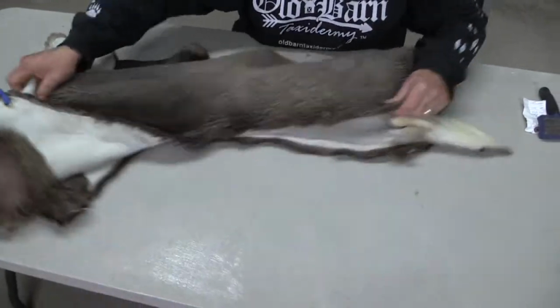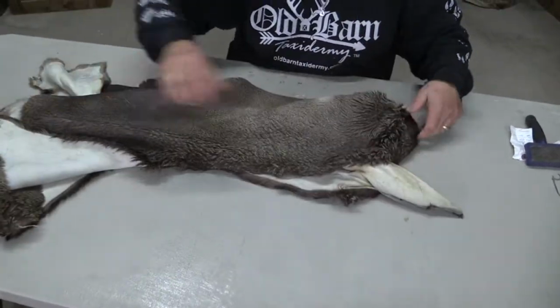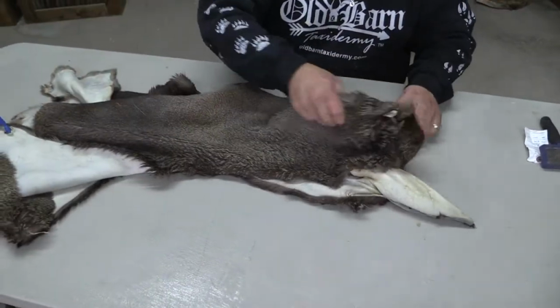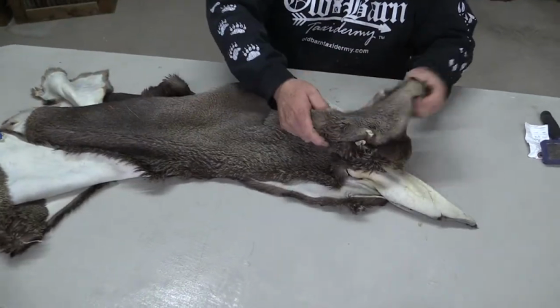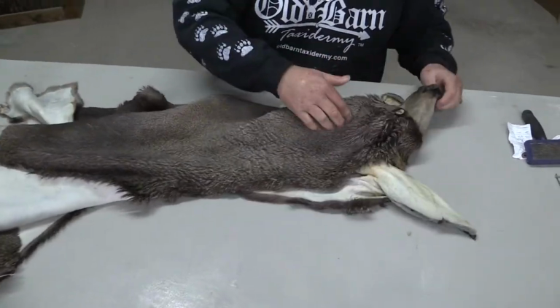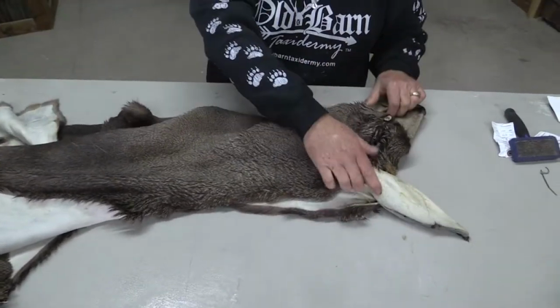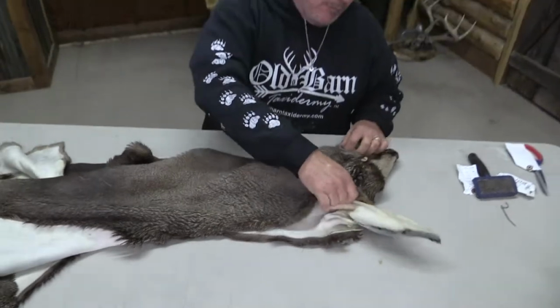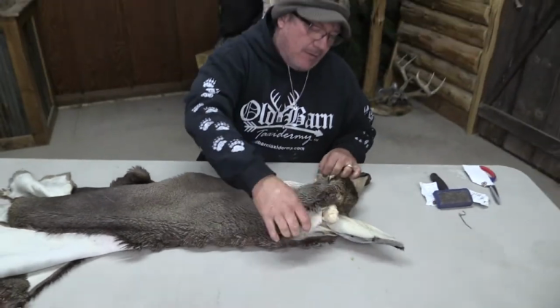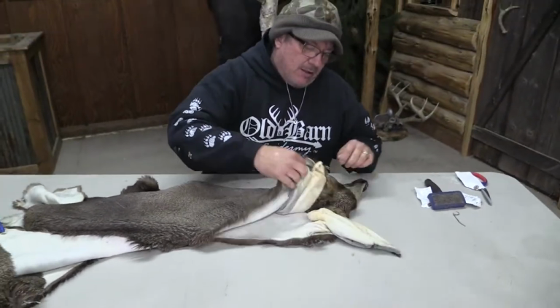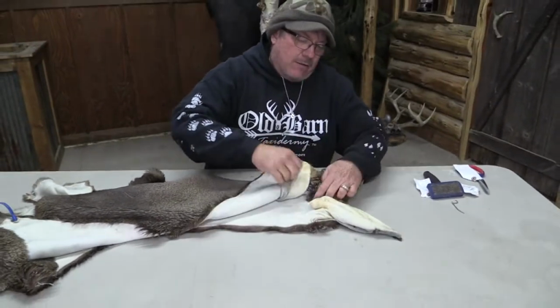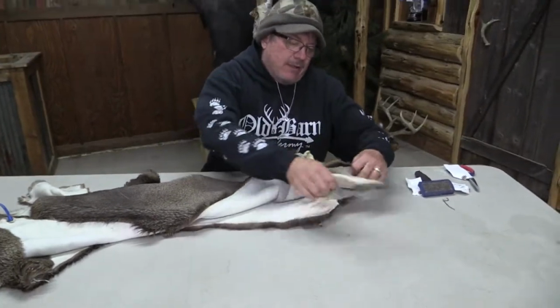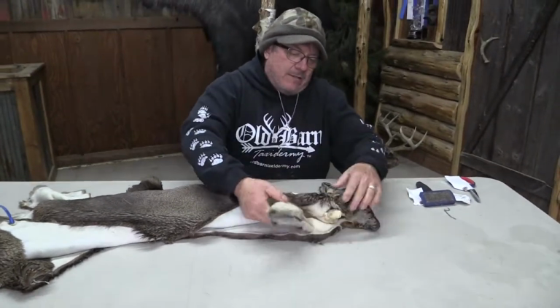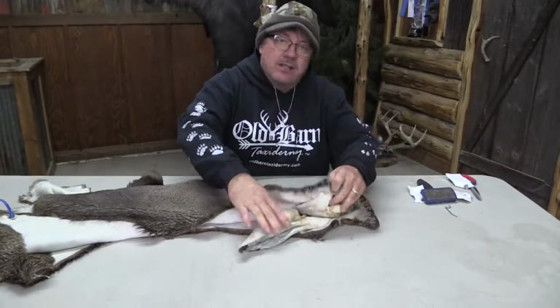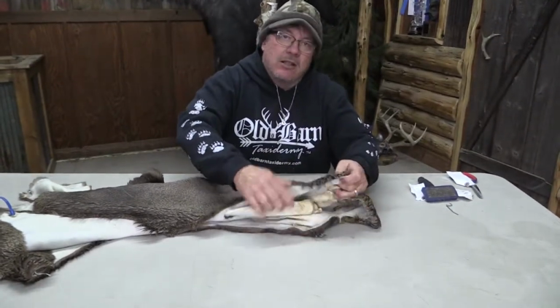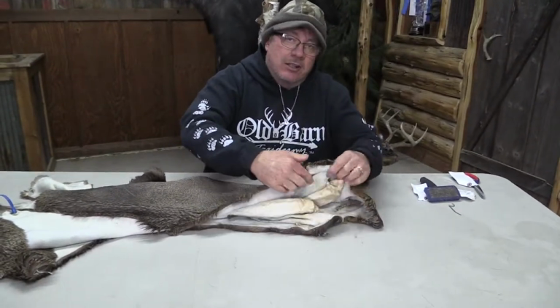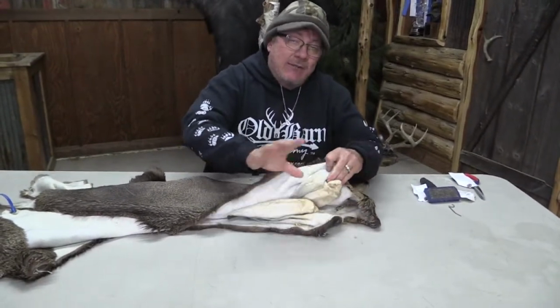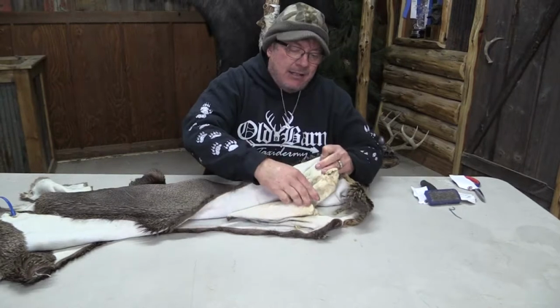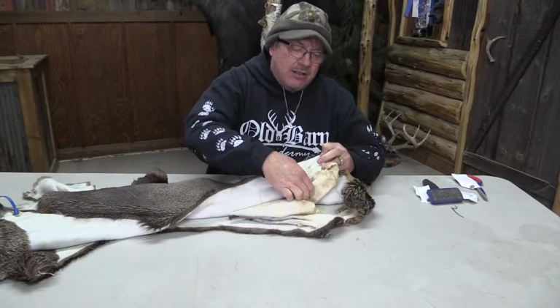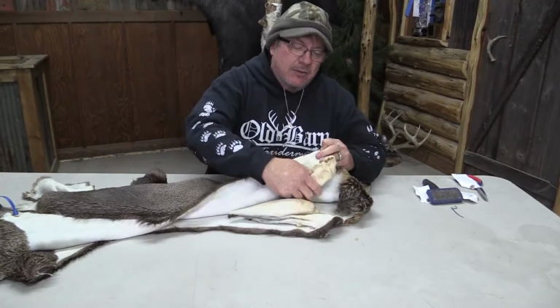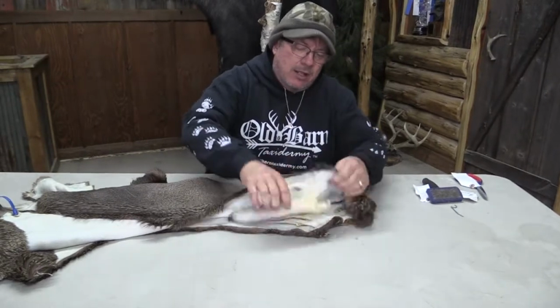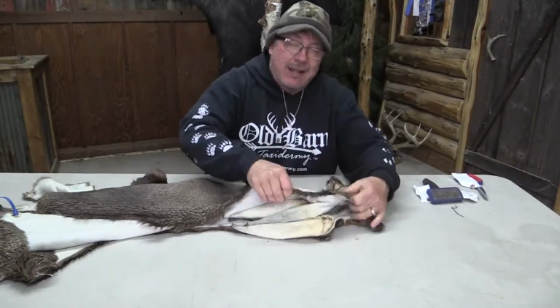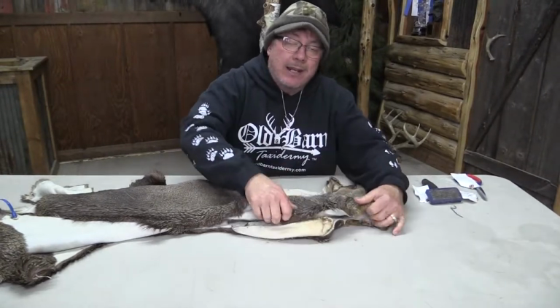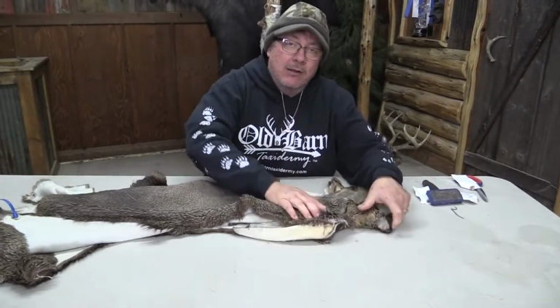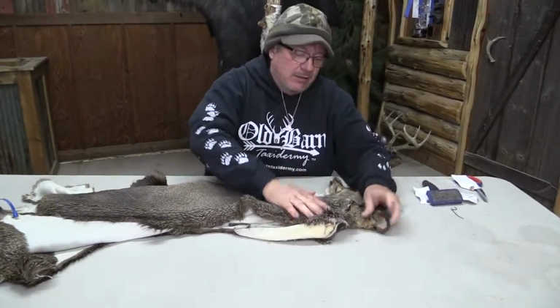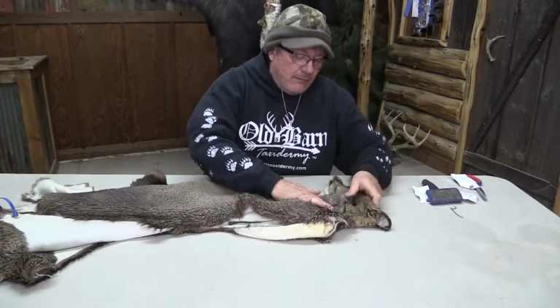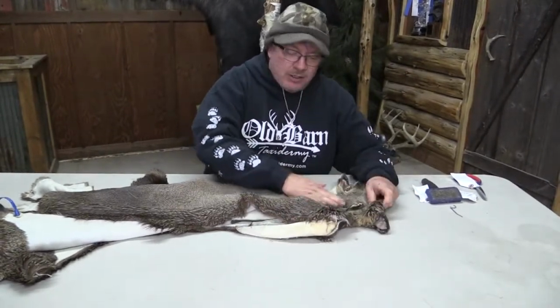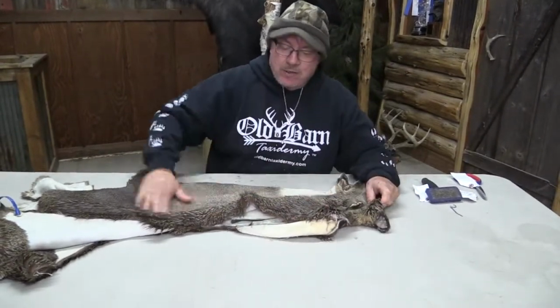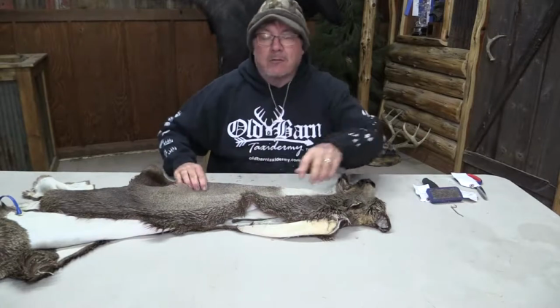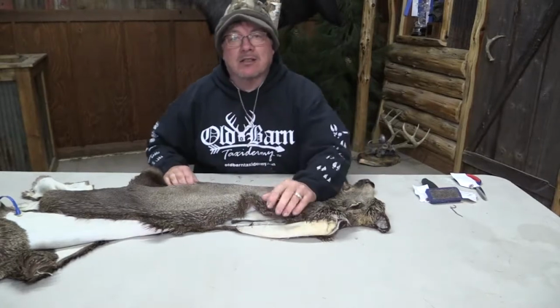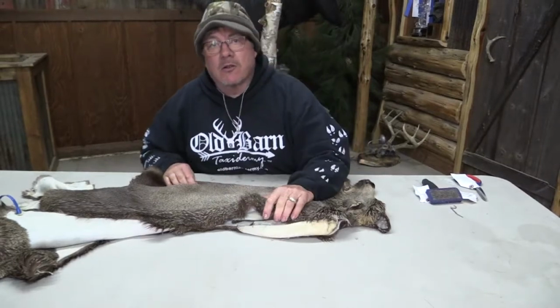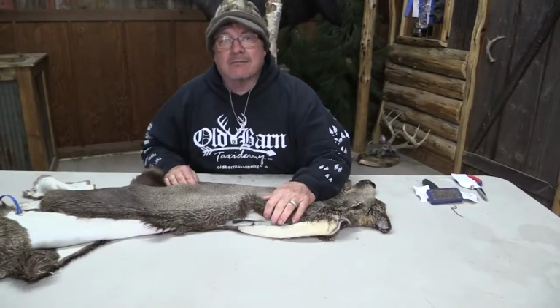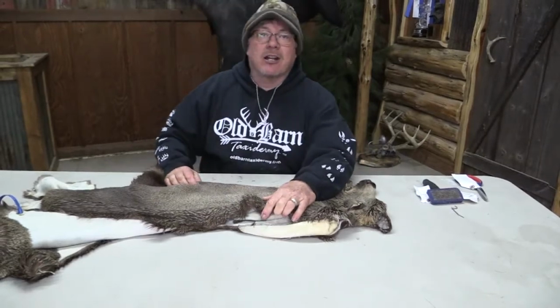This is absolutely gorgeous. It makes somebody a beautiful, beautiful mount. If you see this one or you're in need of any of these western capes, we're going to have antelope and elk available here at the Old Barn. We'd love to work with you. Just call Colton direct. Have a great day.